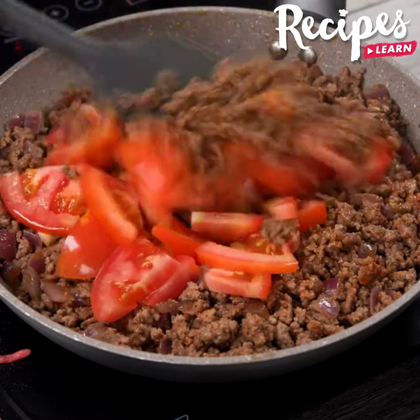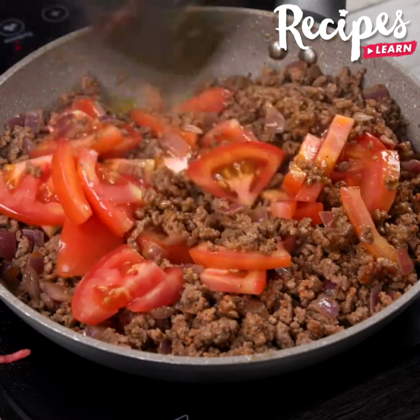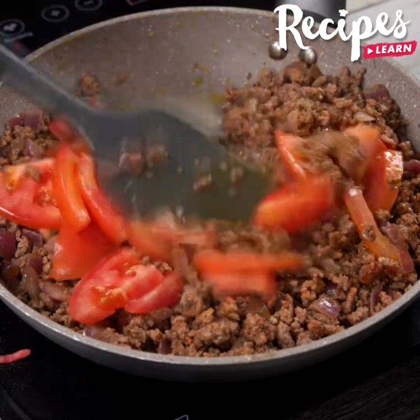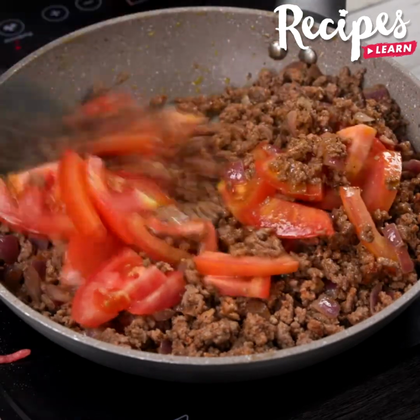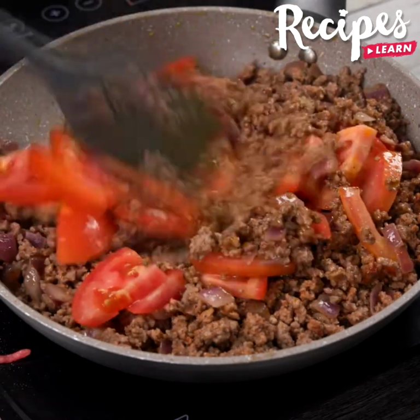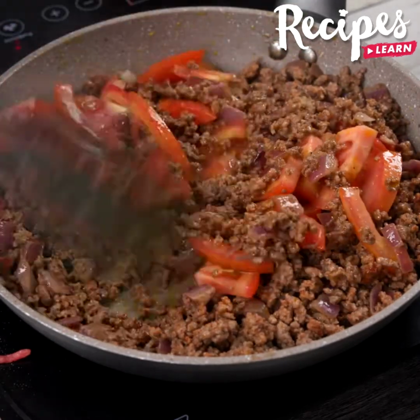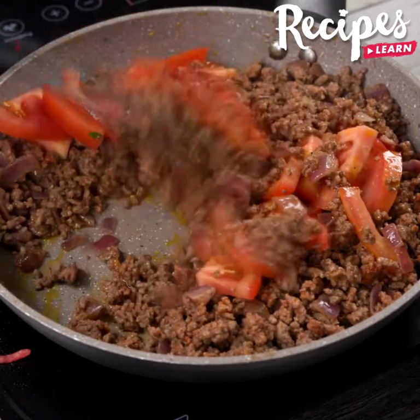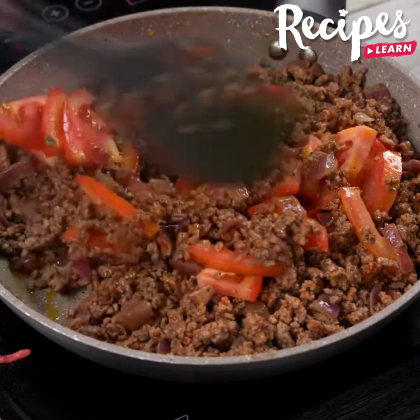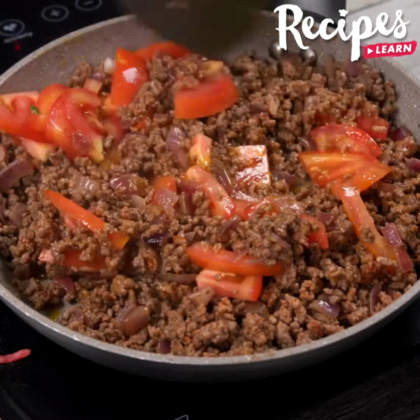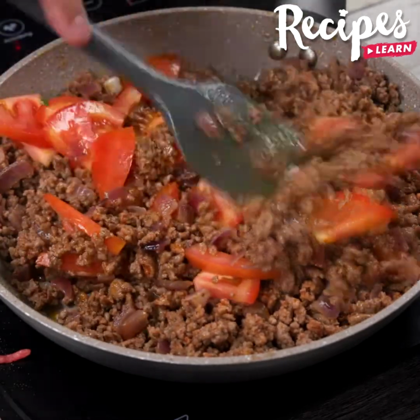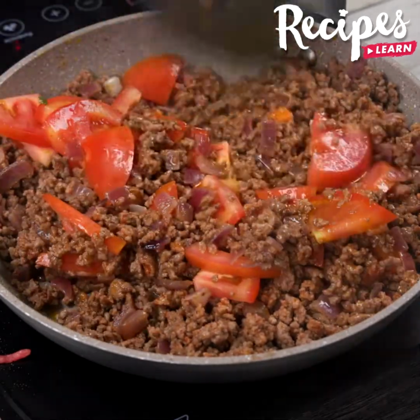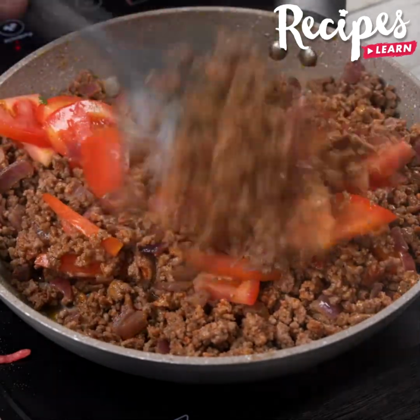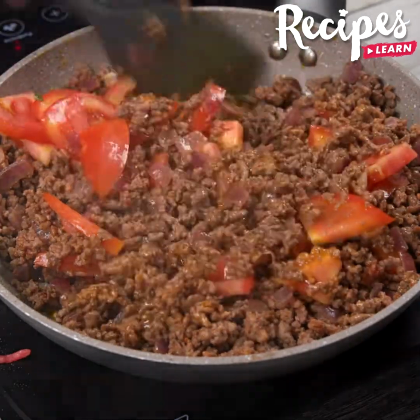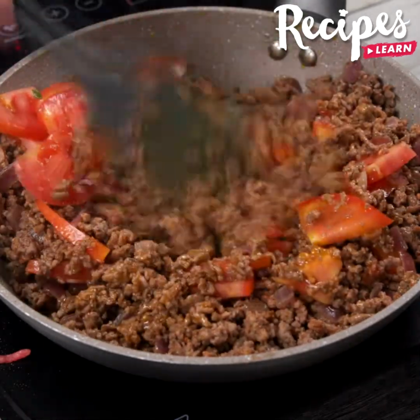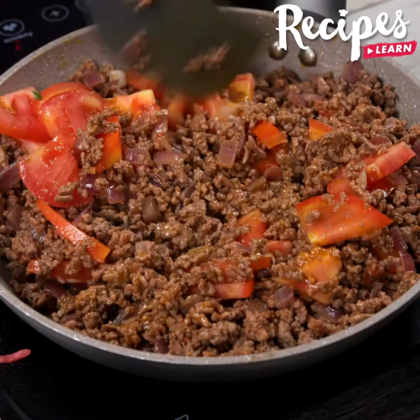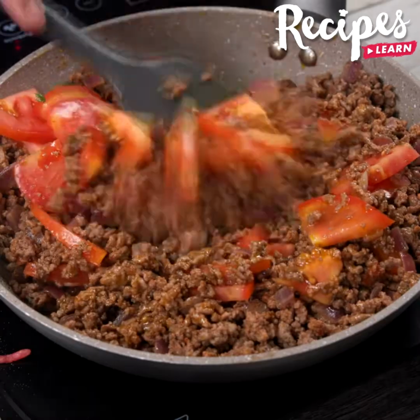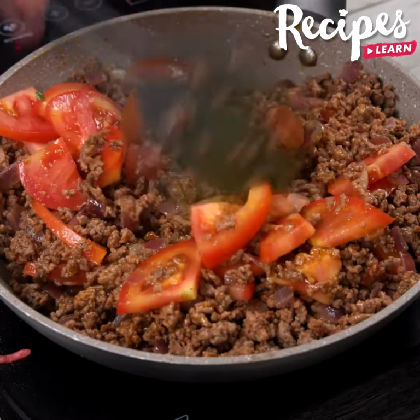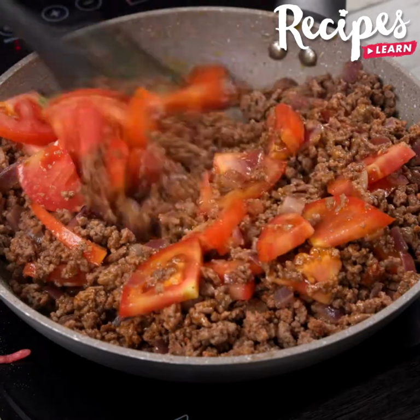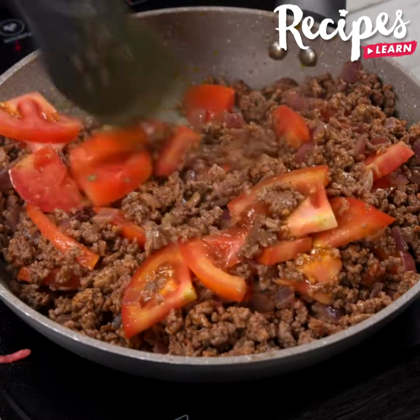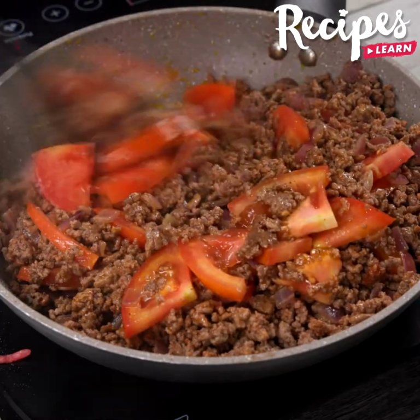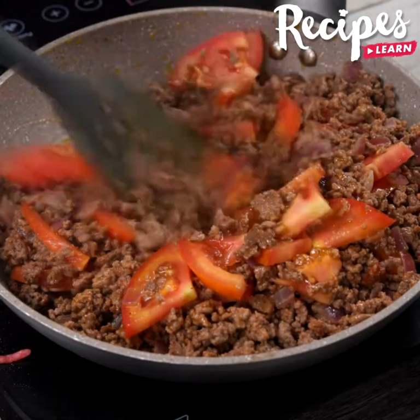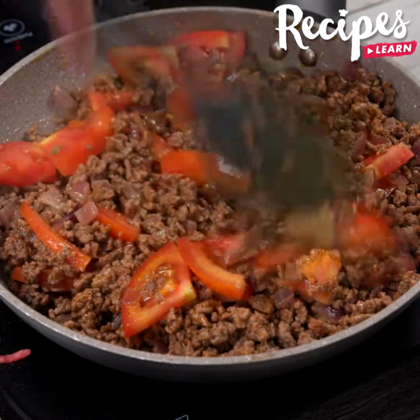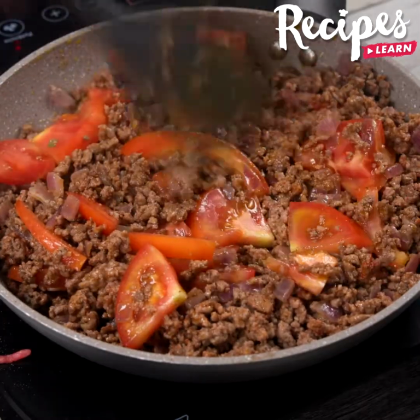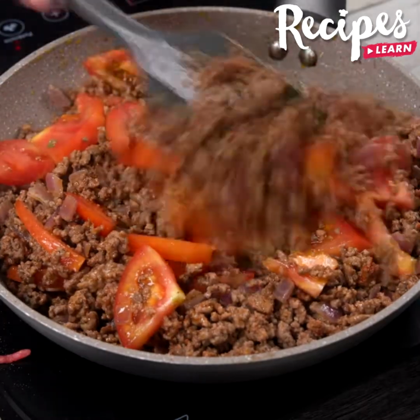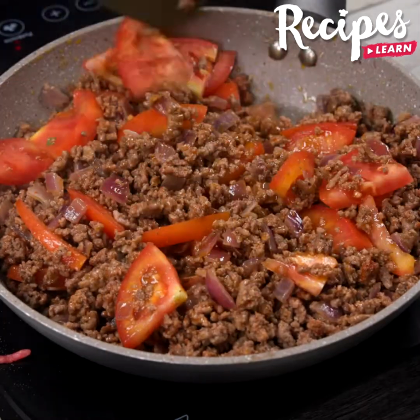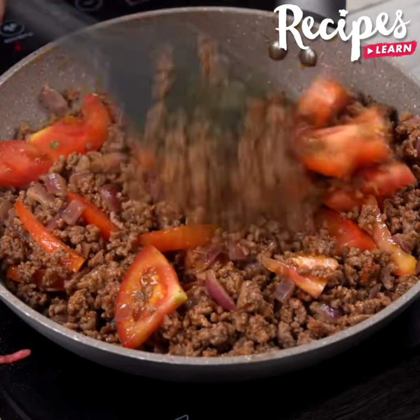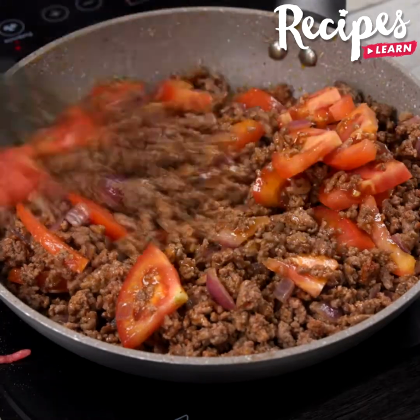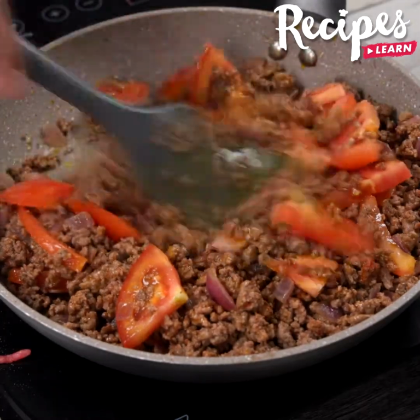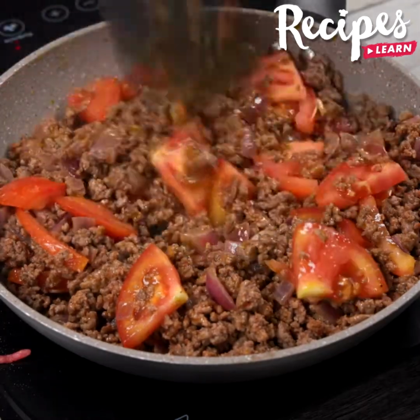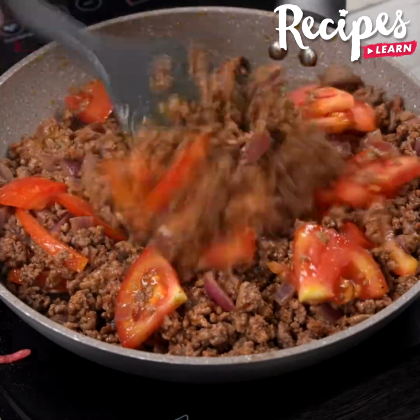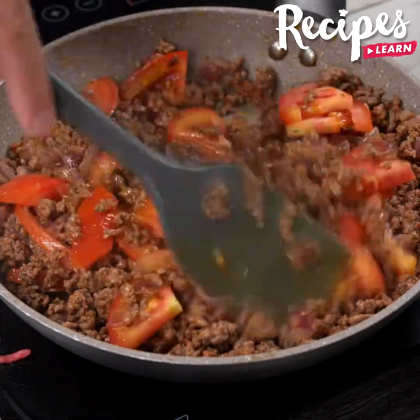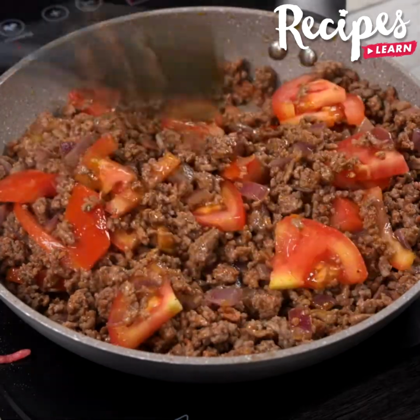And before I forget, tell me where you're watching us from so I can send you a big hug. Today's hug is for Lori Worth from Canada — I'm happy to hear you're loving our recipes.